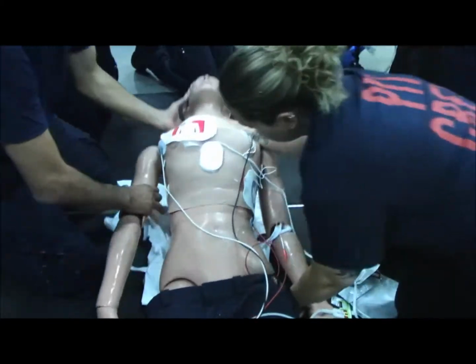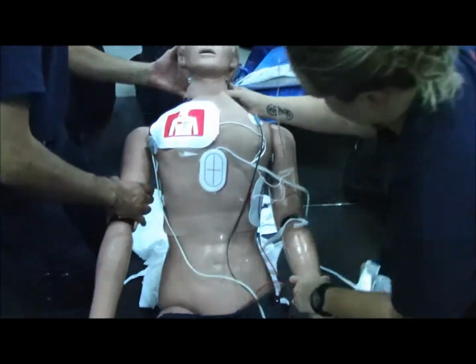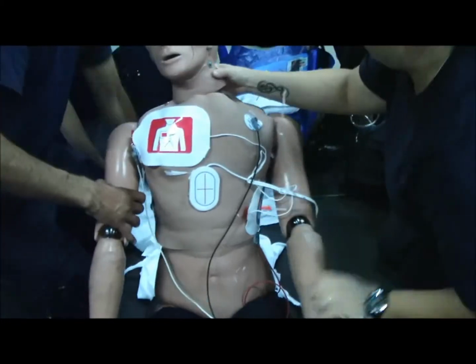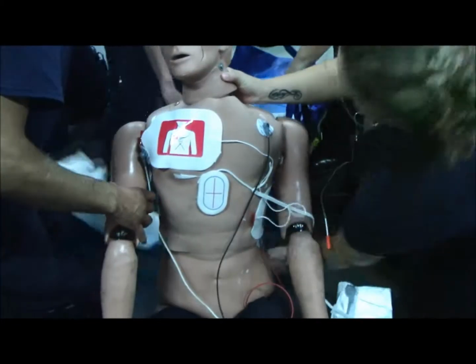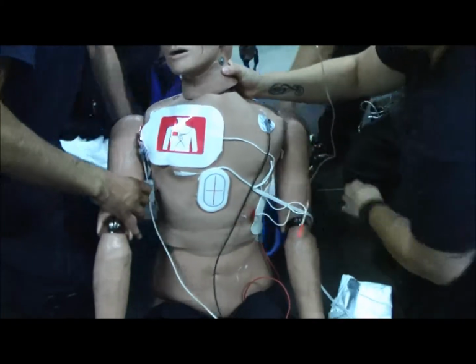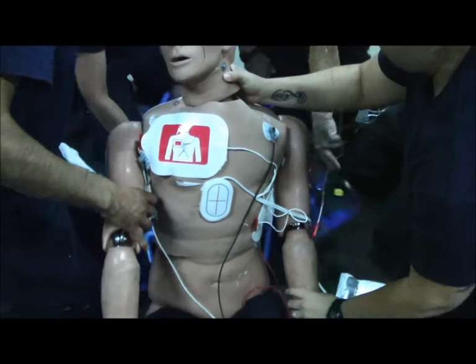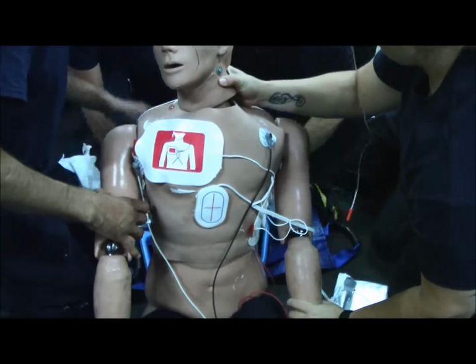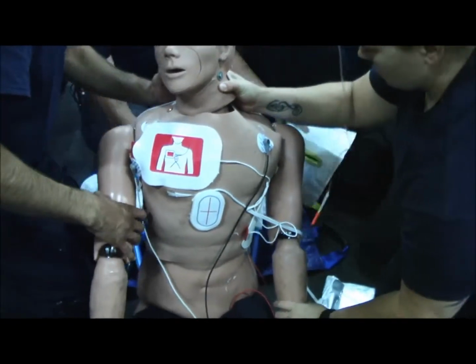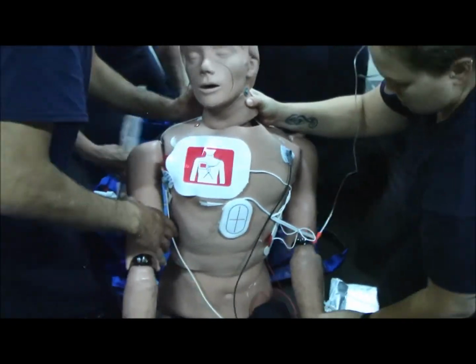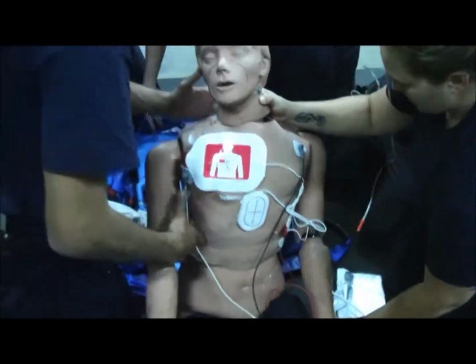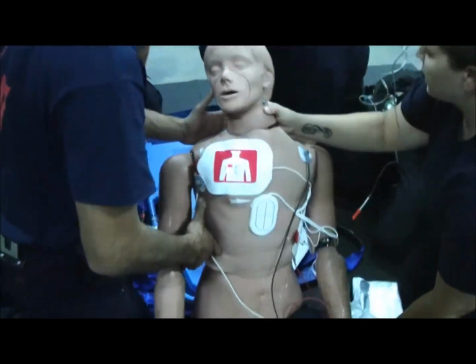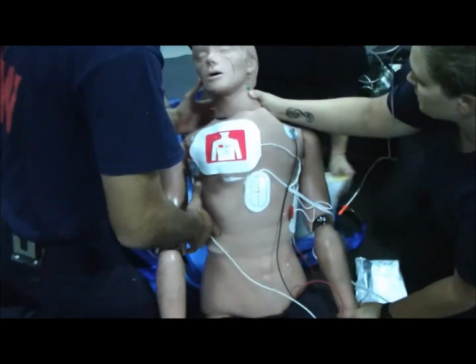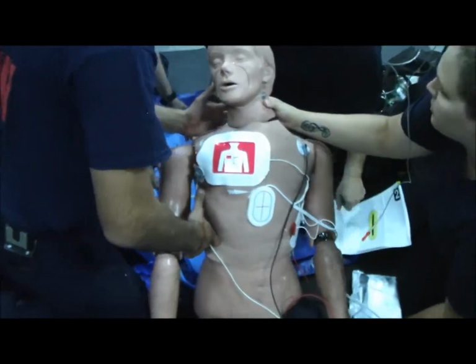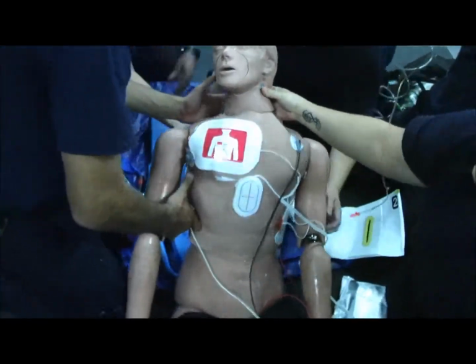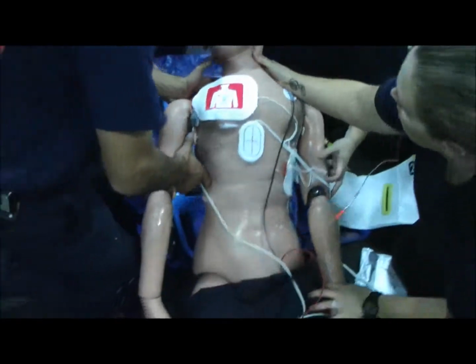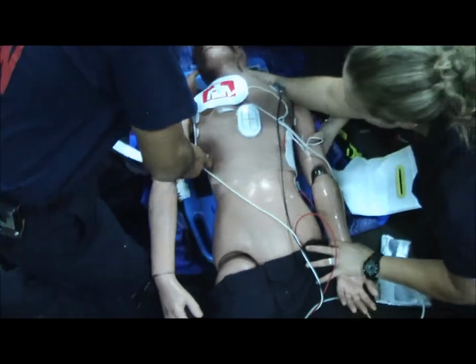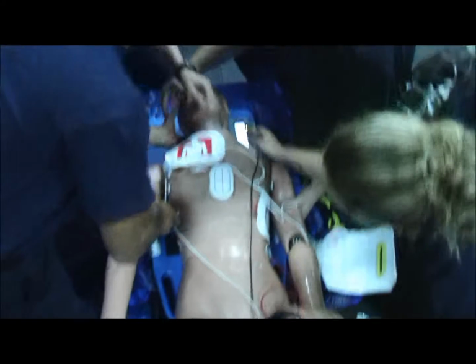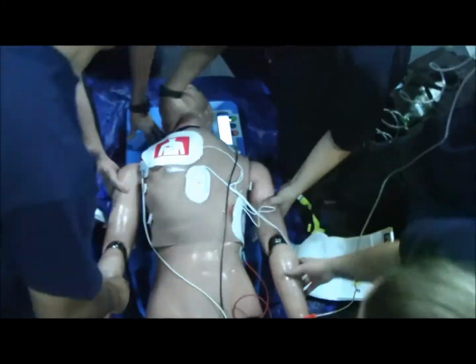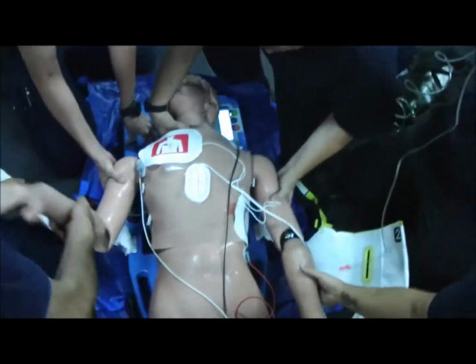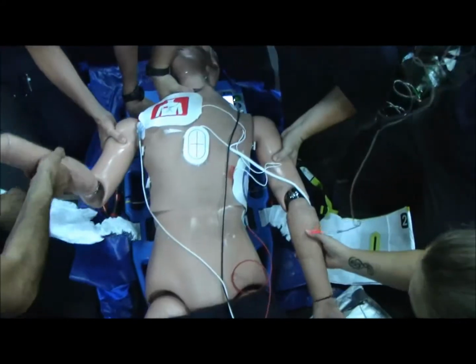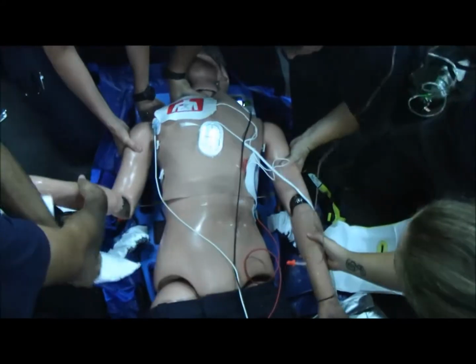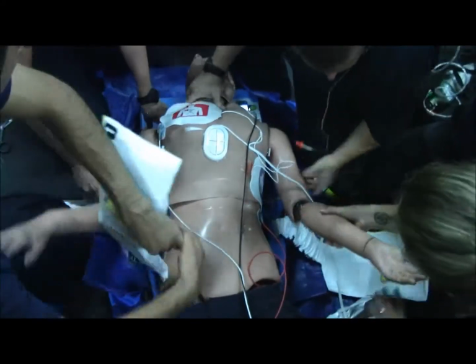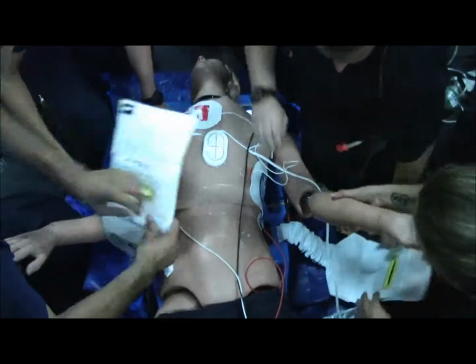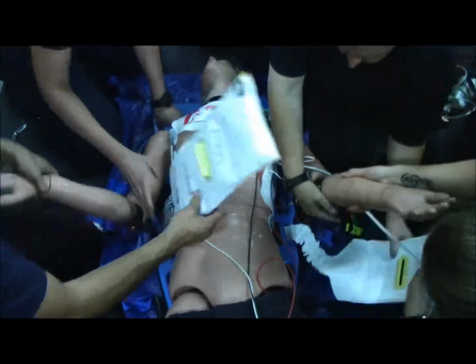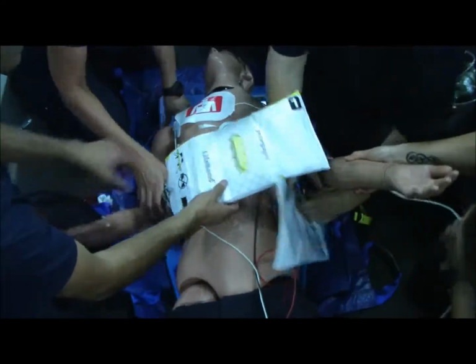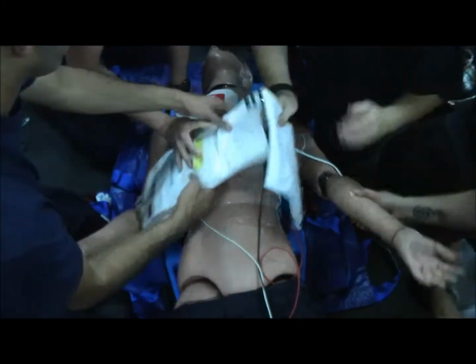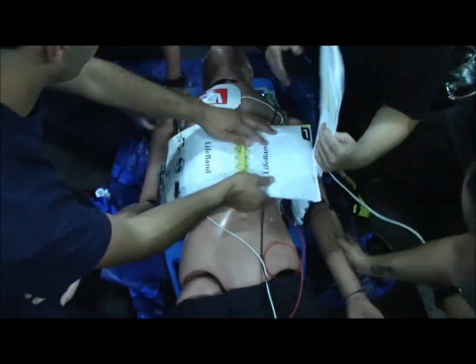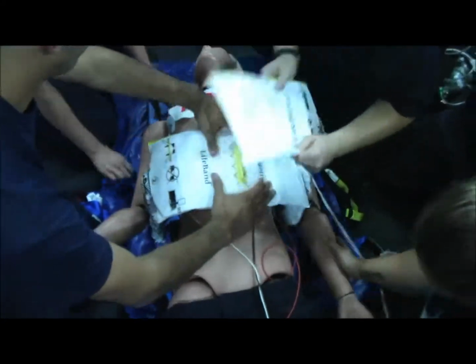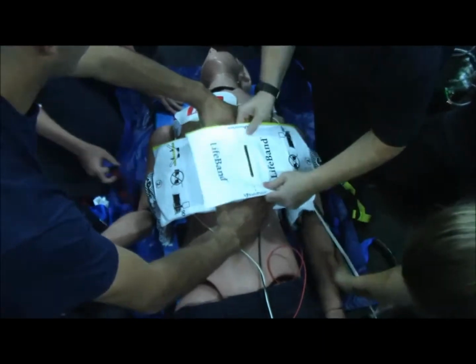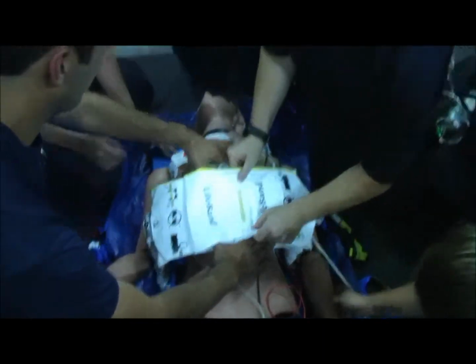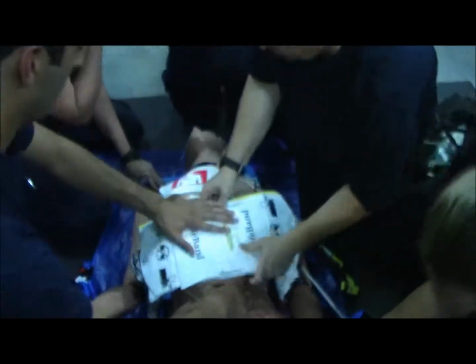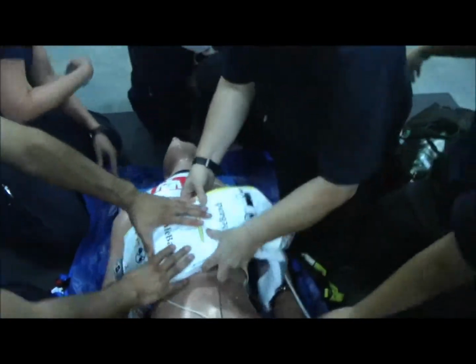Pull the shirt out from underneath him. Once we get him on this, I'm going to push the AMRO and then we'll get him going. Scoot him up a little bit. Good. There's one. There's two. AMRO's in.